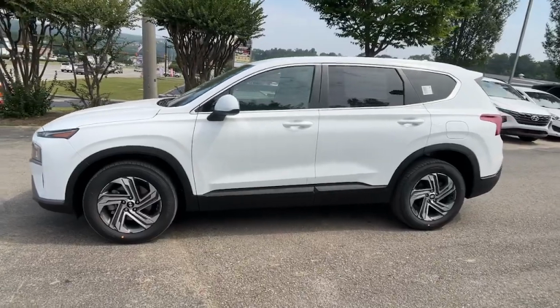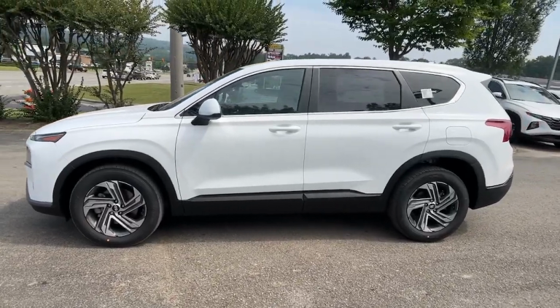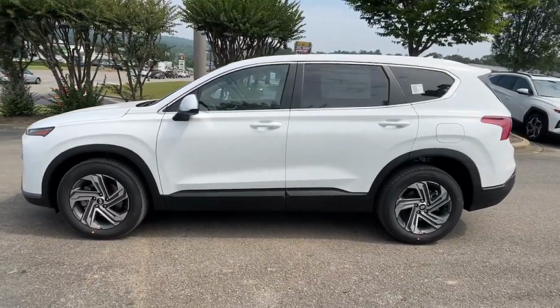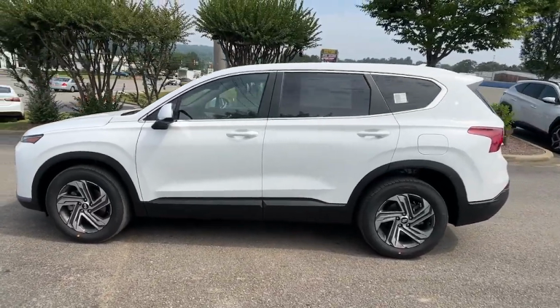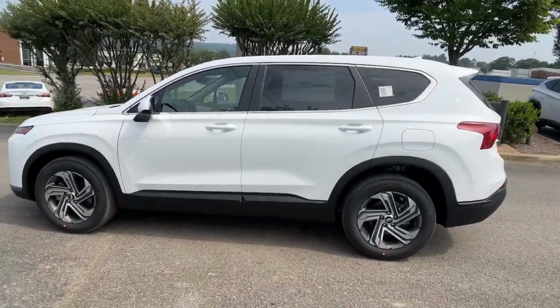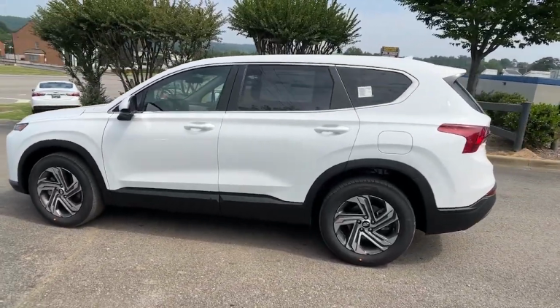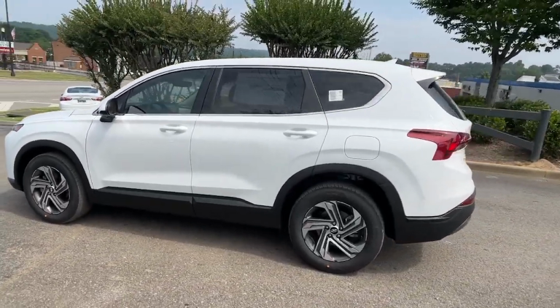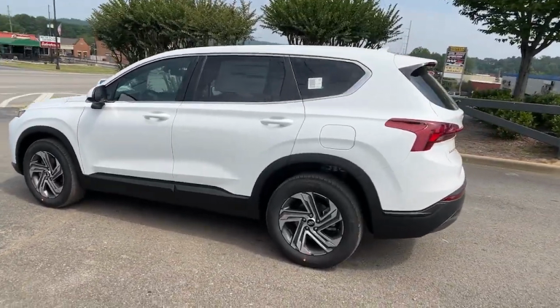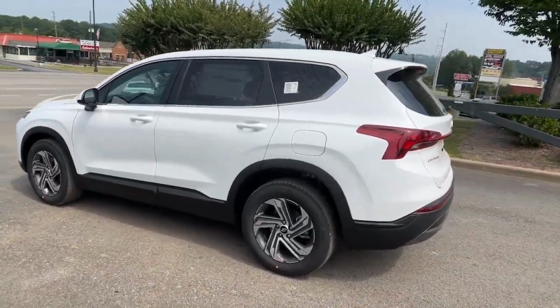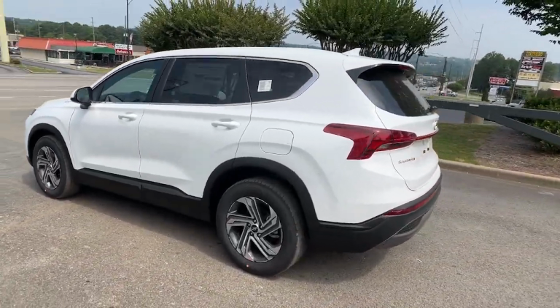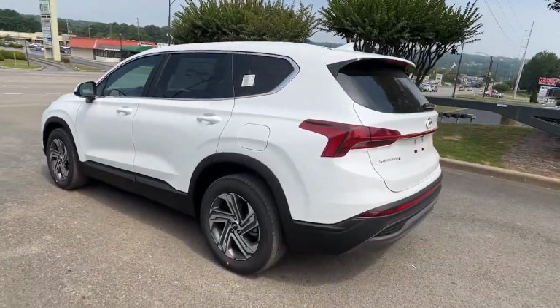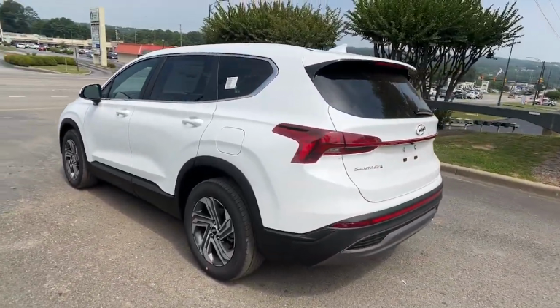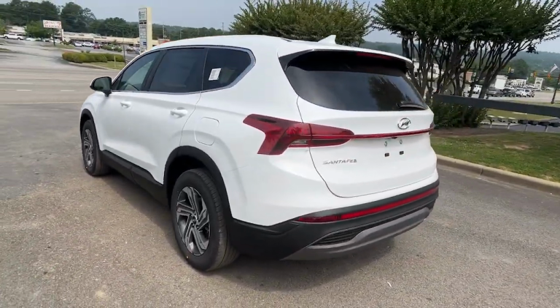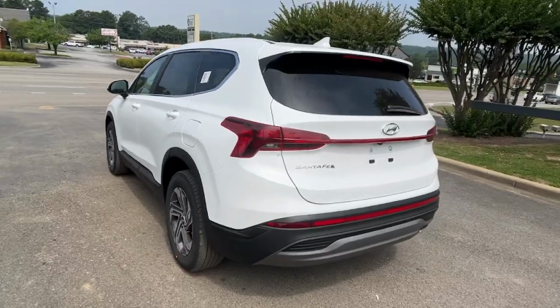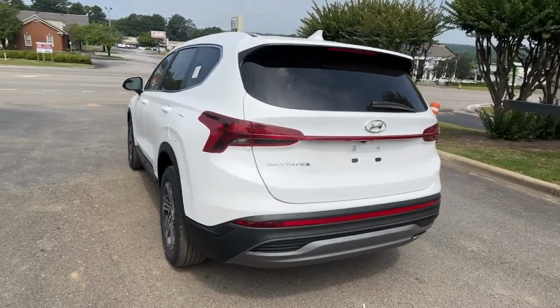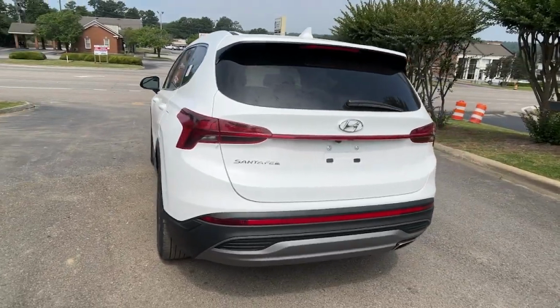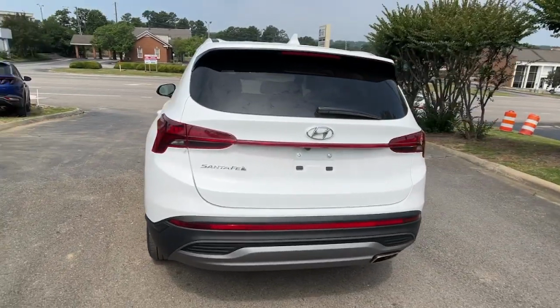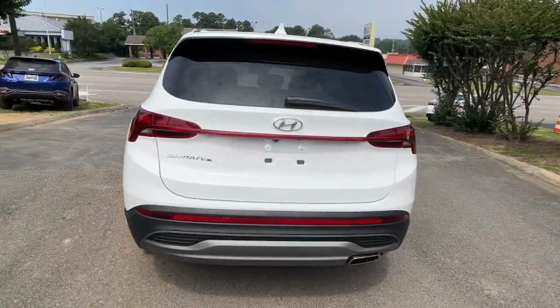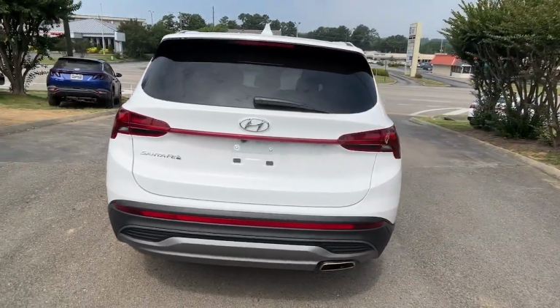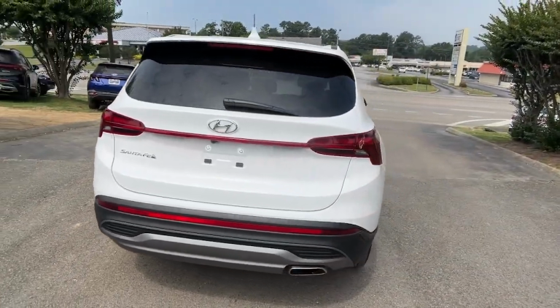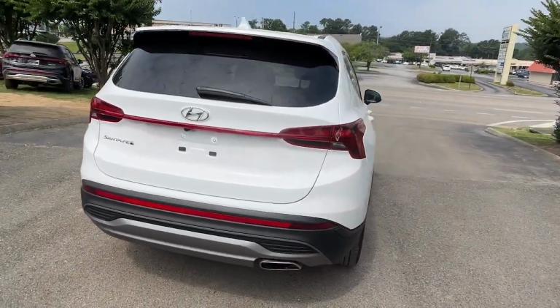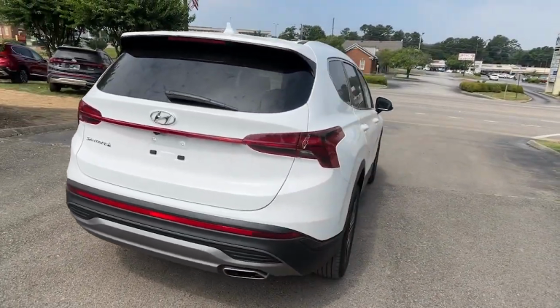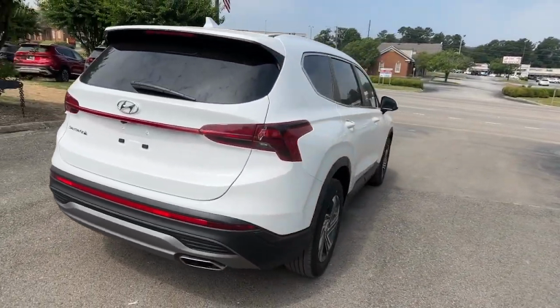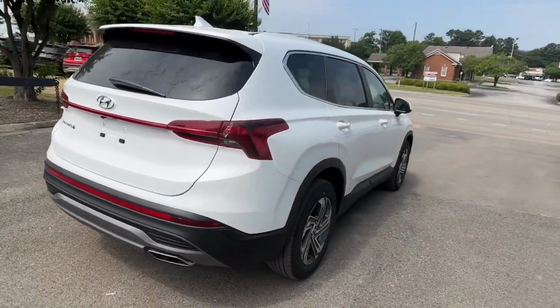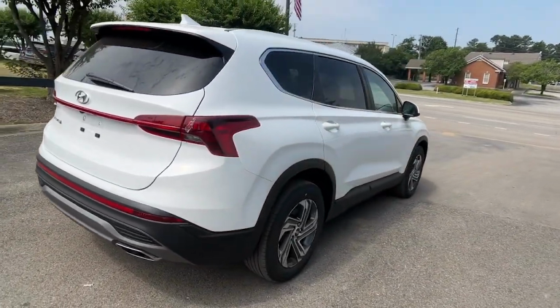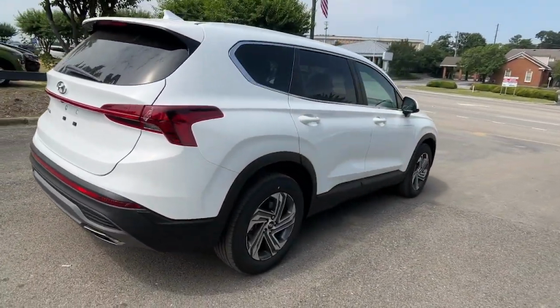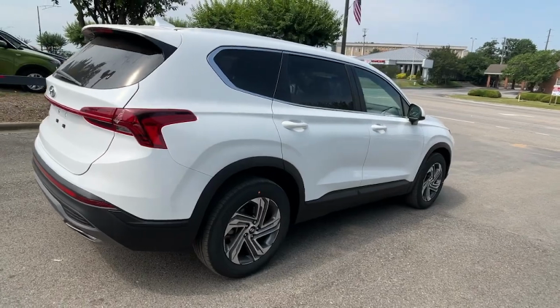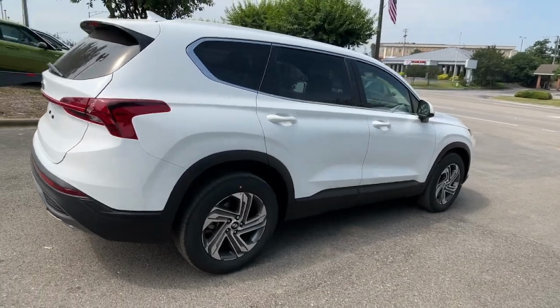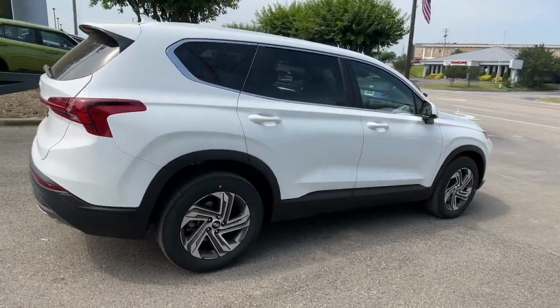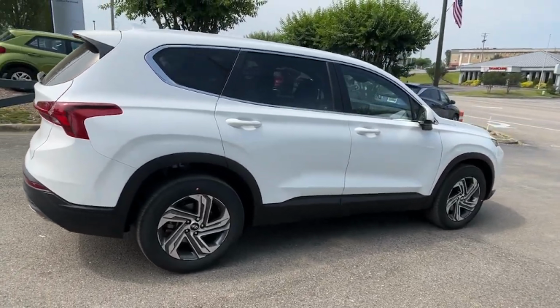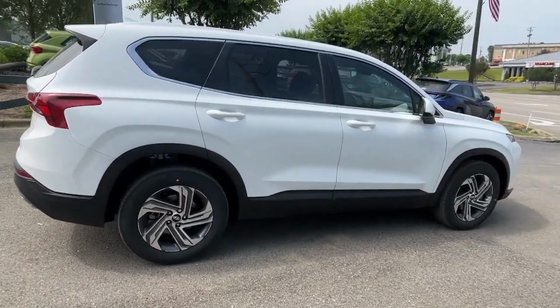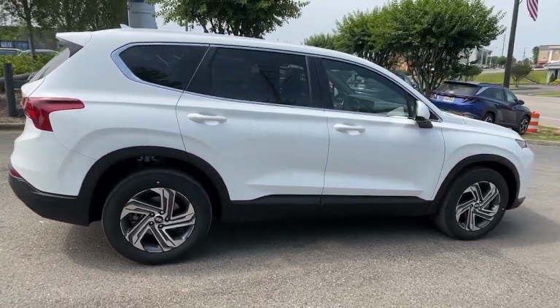This midsize crossover SUV offers a spacious, family-friendly cabin, available all-wheel drive, the latest safety and infotainment tech, including standard driver assistance features, and stylish modern looks.